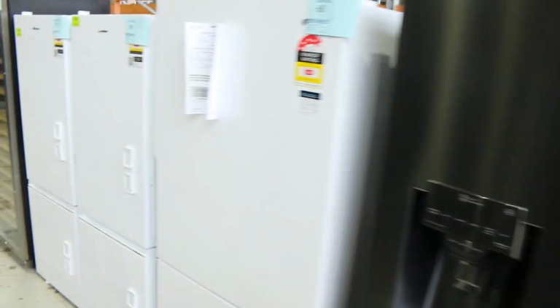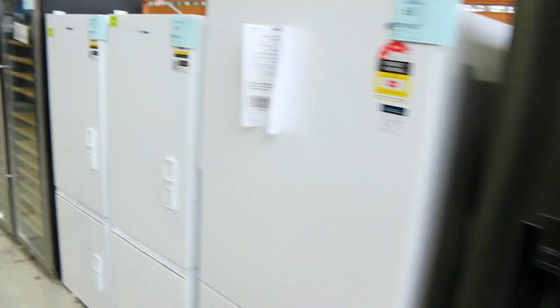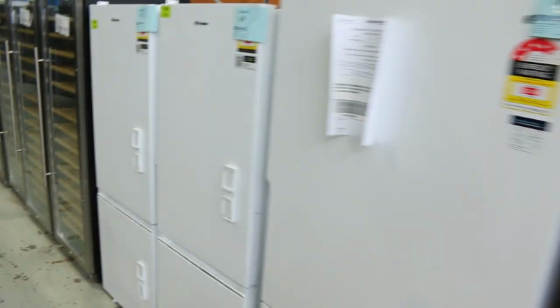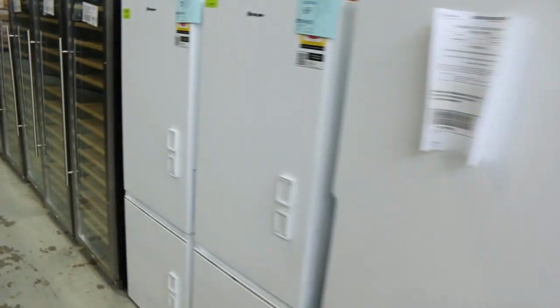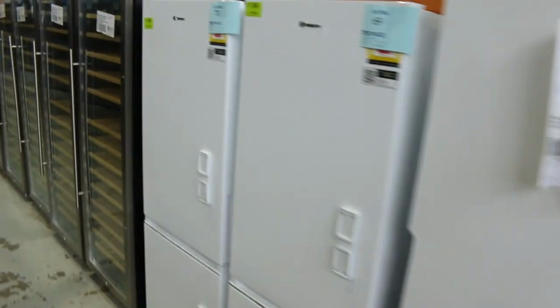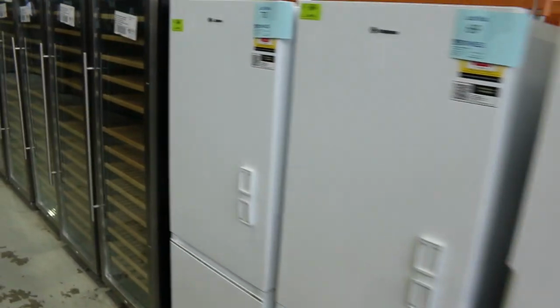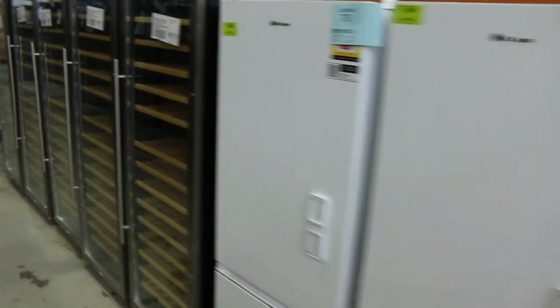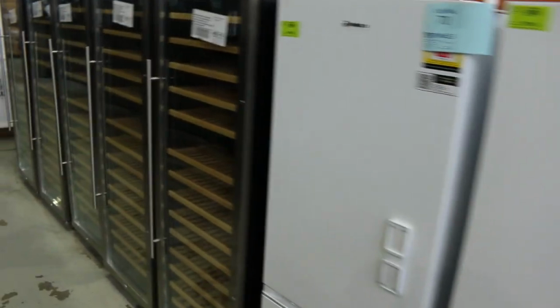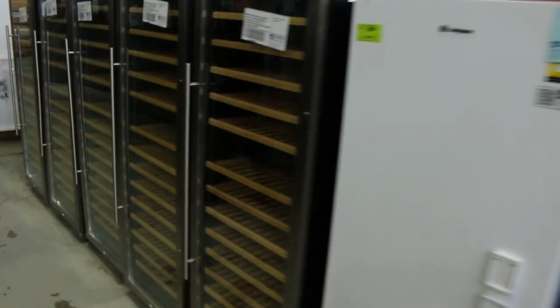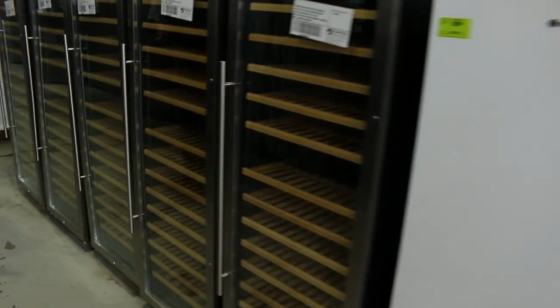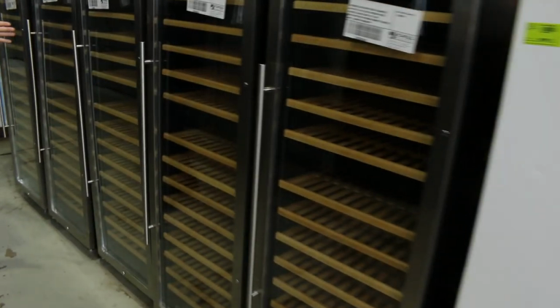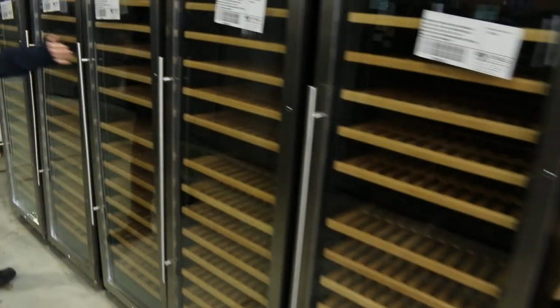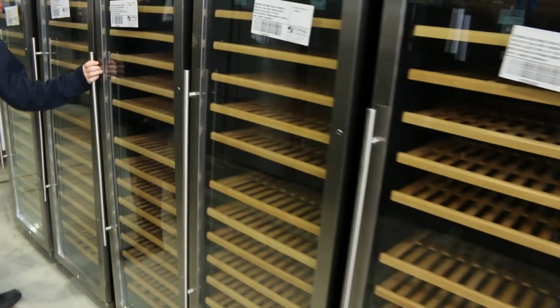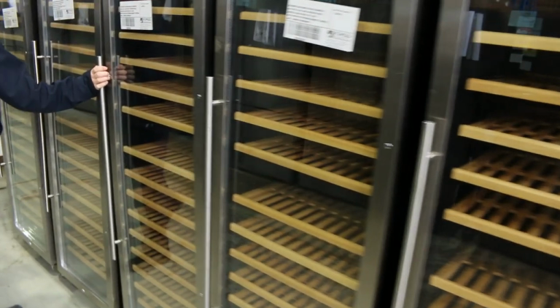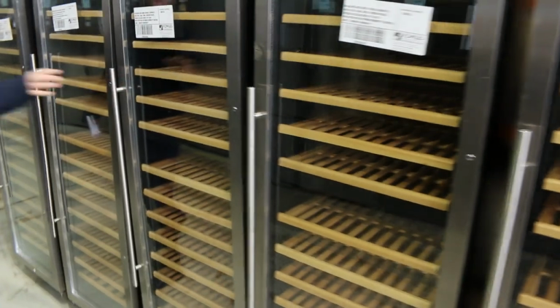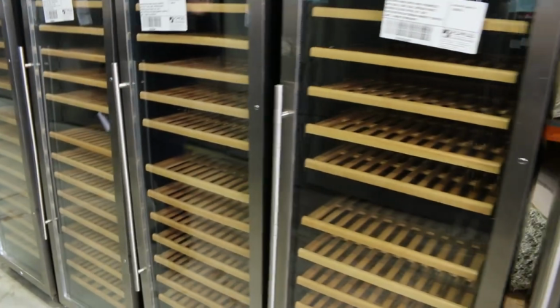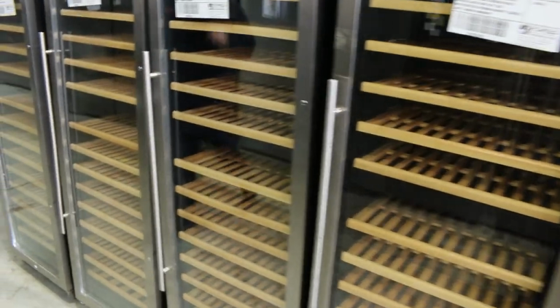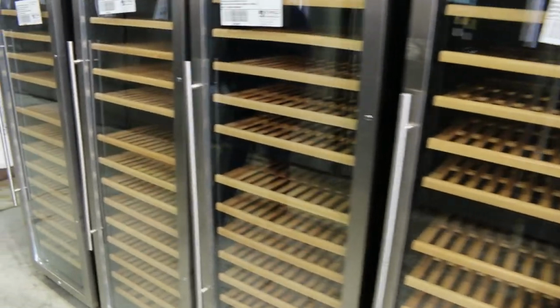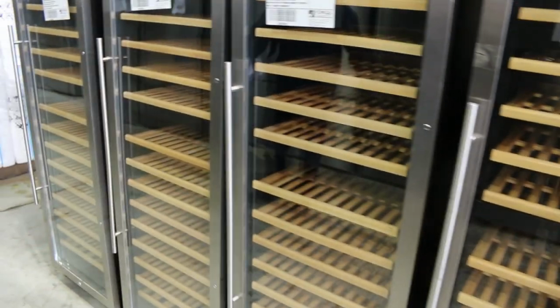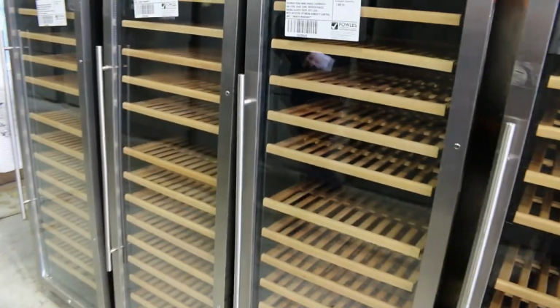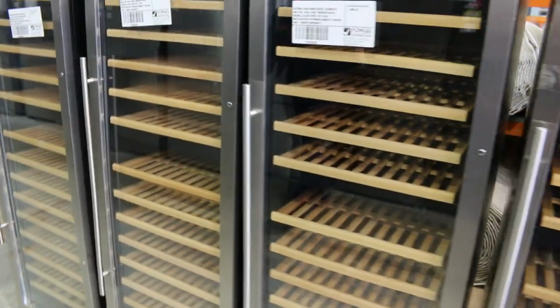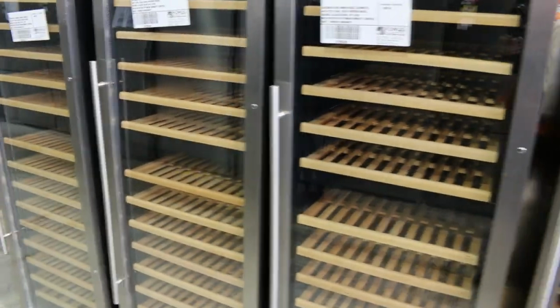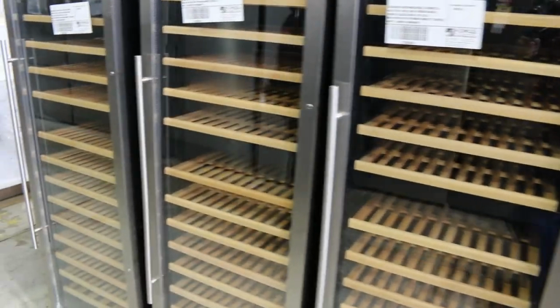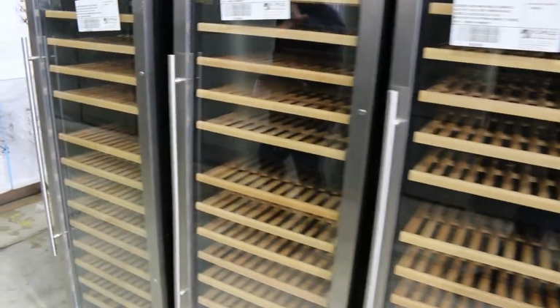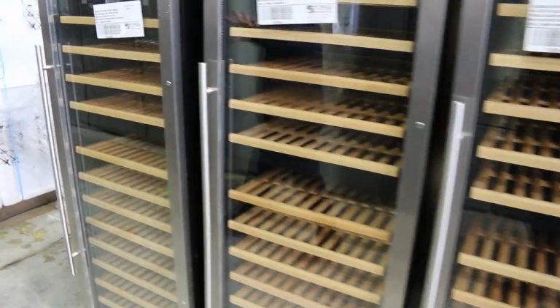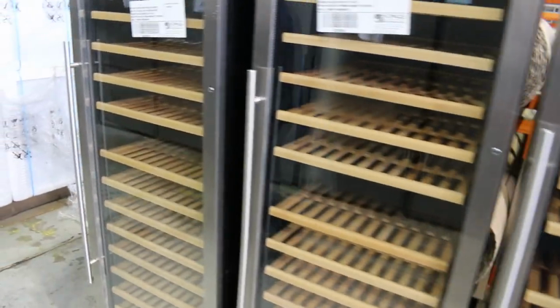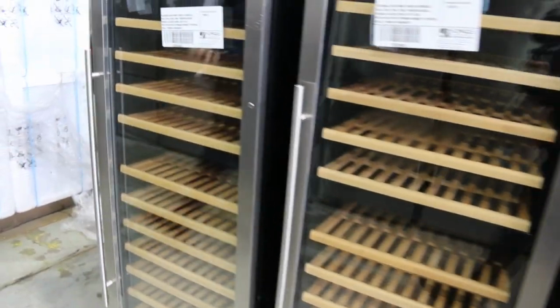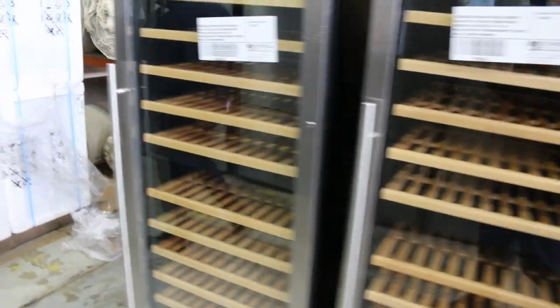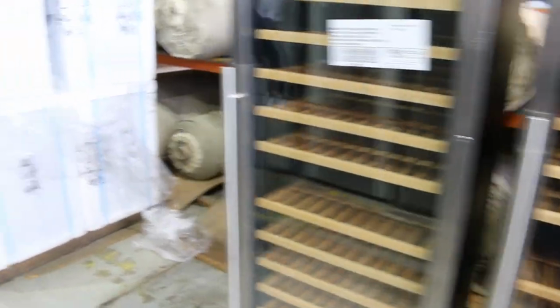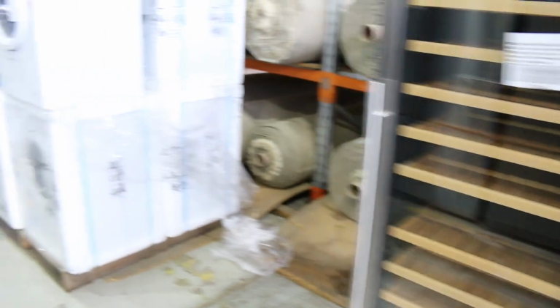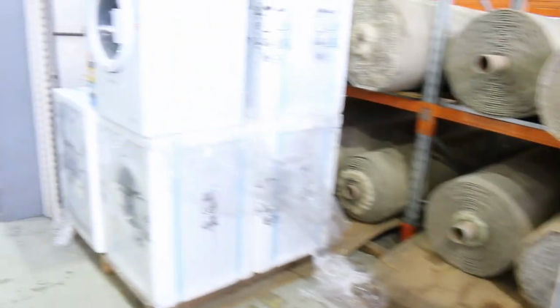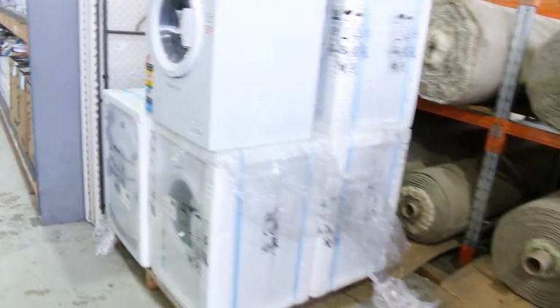Loads of fridges in, and loads of wine fridges in as well. We've gone through stacks of these, and it's great to see they've sent us another half dozen or so. Around that $800 mark is usually where the bidding lands.